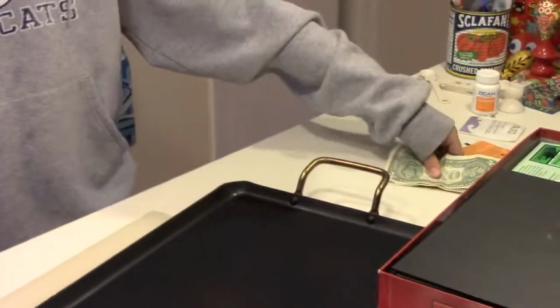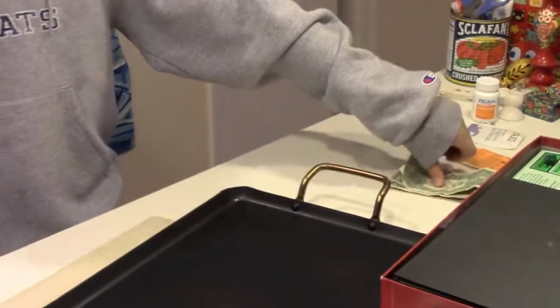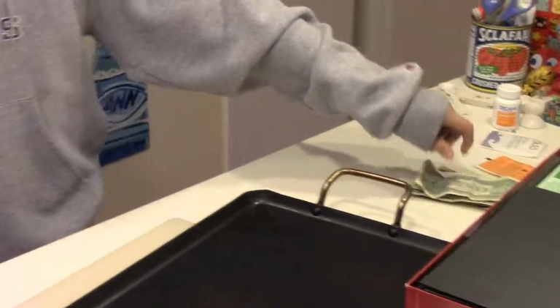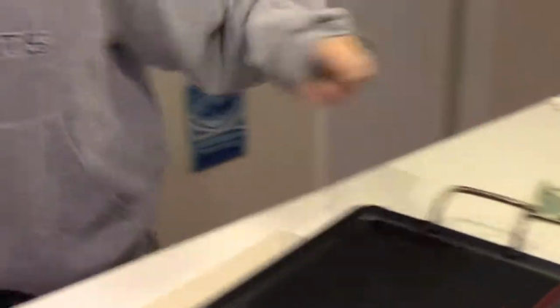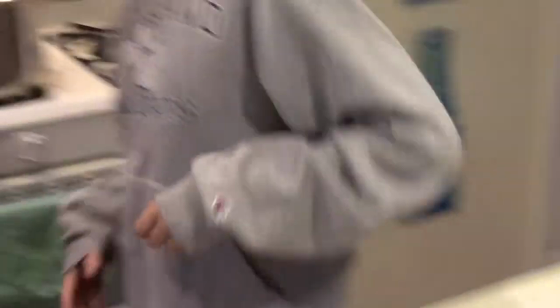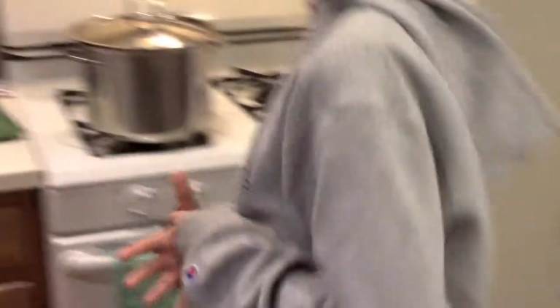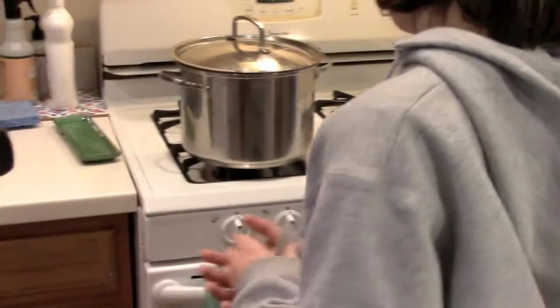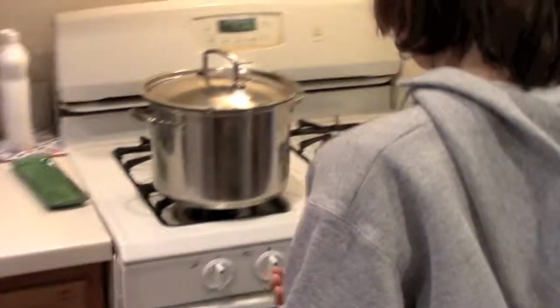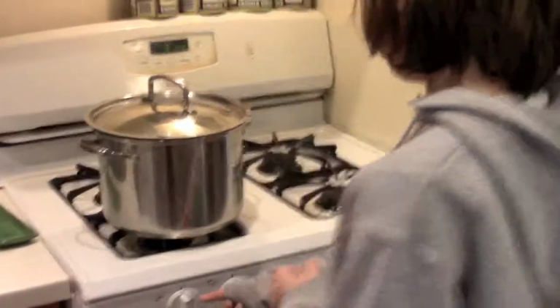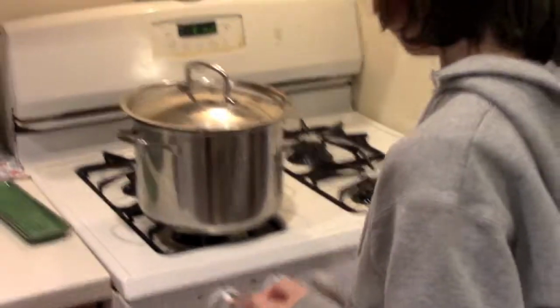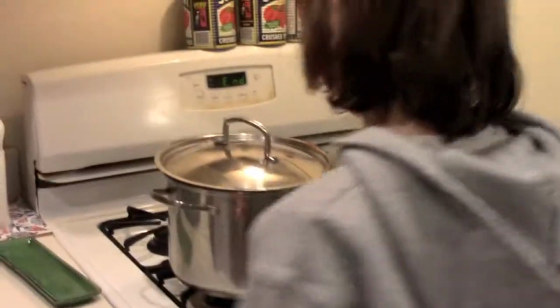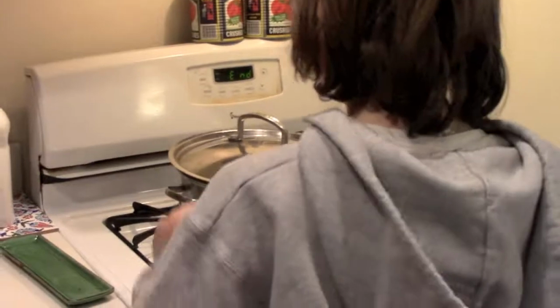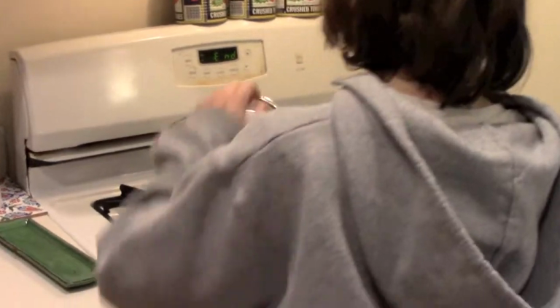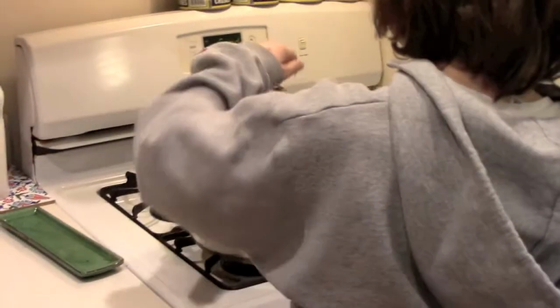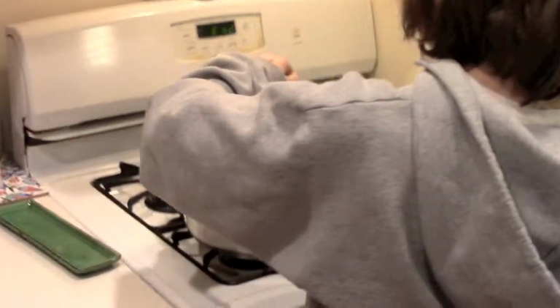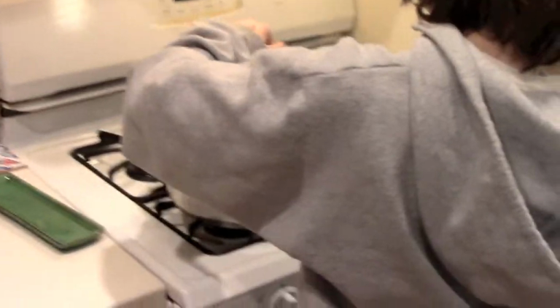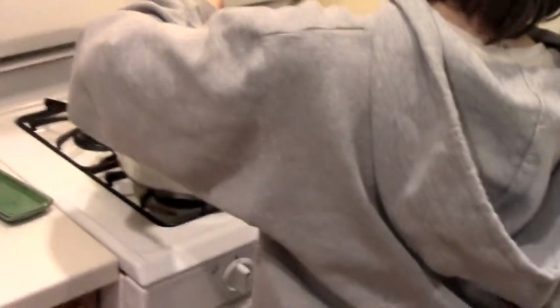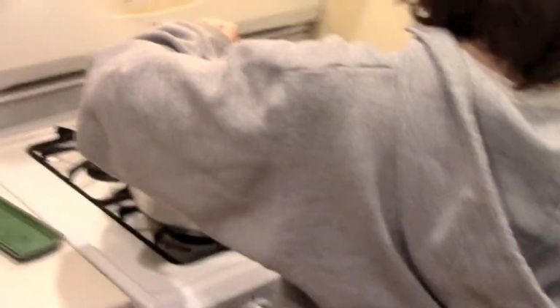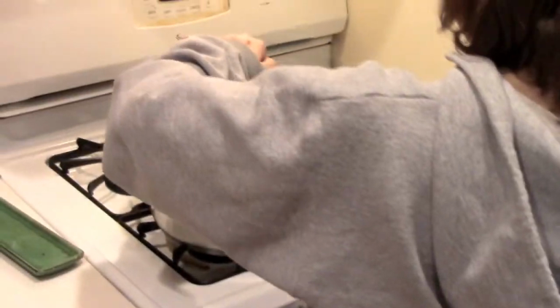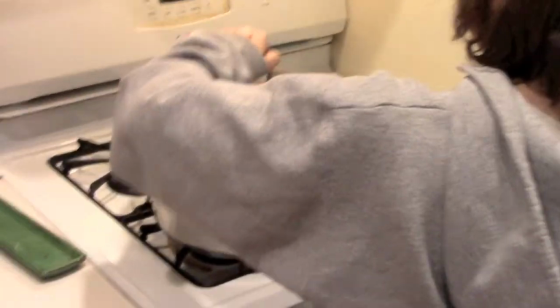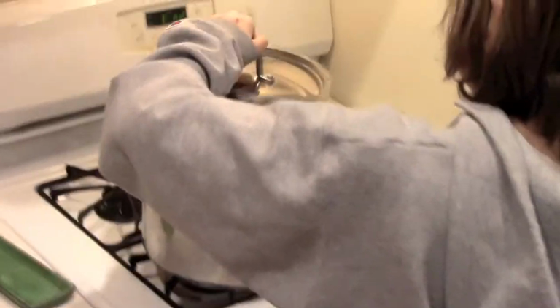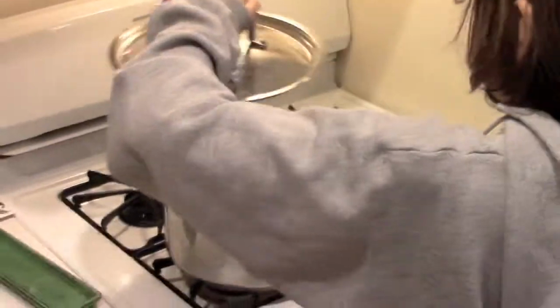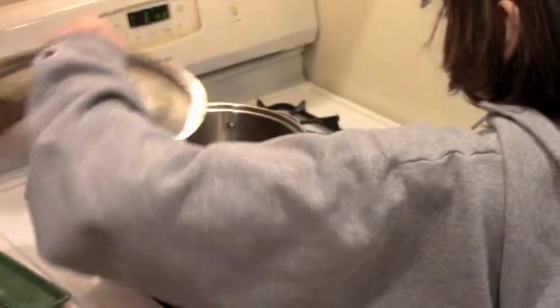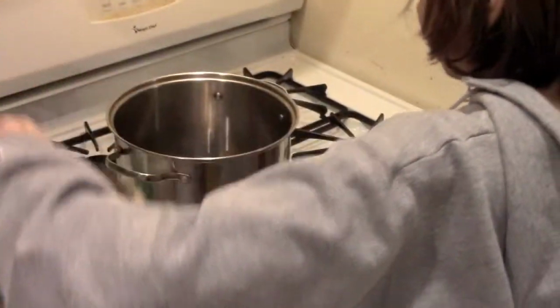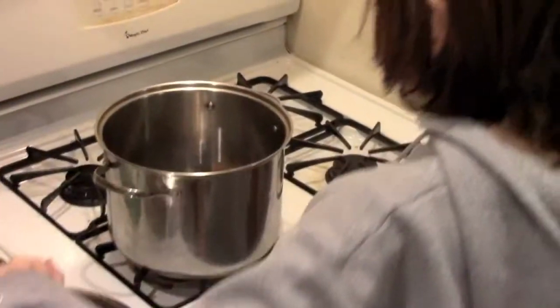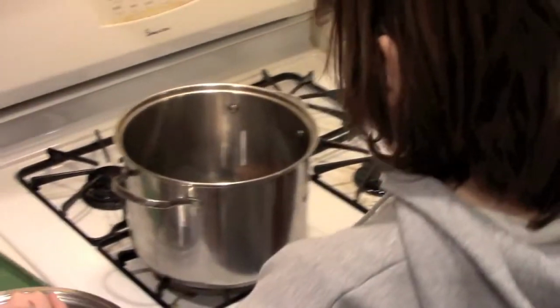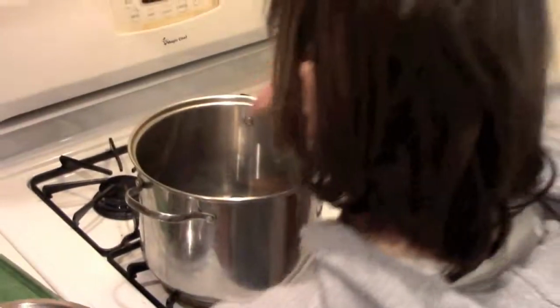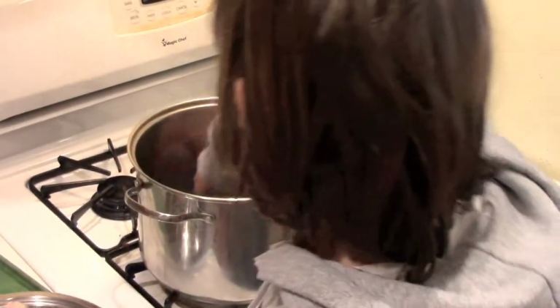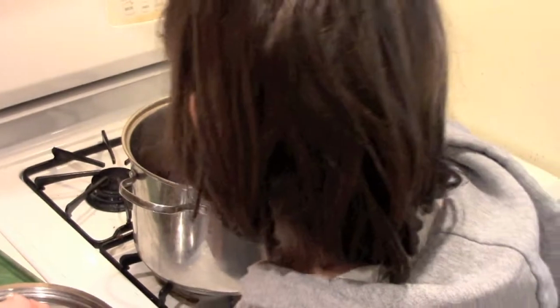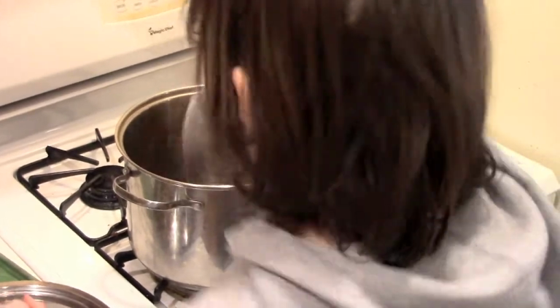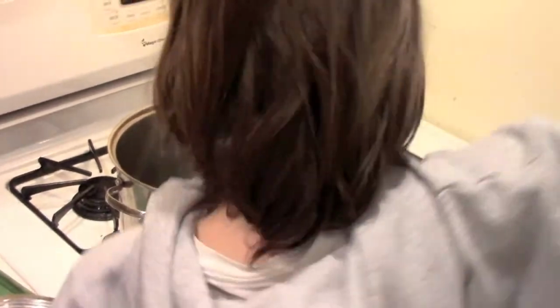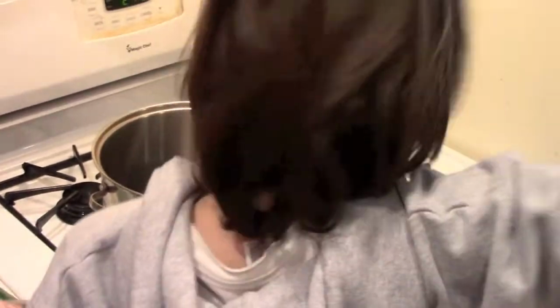Turn off the burner at exactly ten minutes. Open the pot! Be careful — it will be extremely hot!